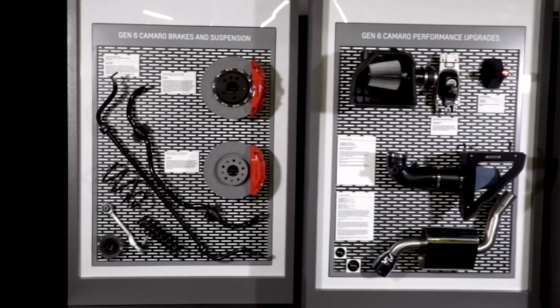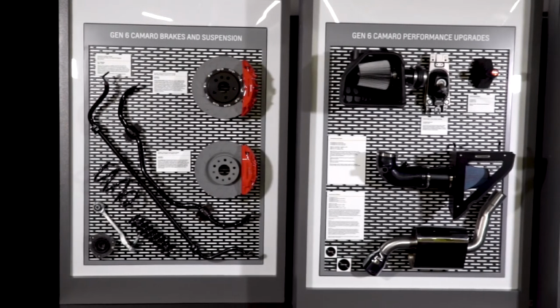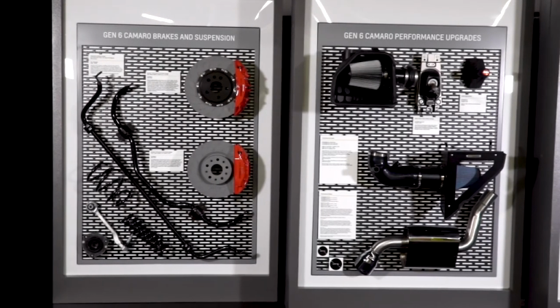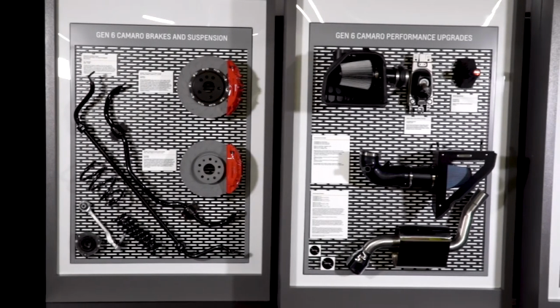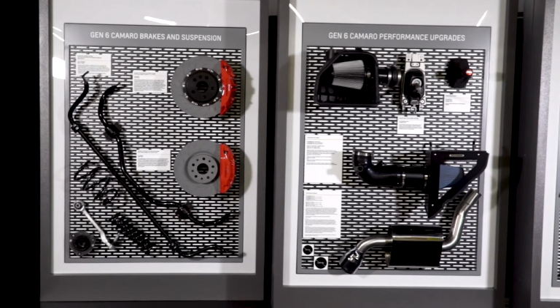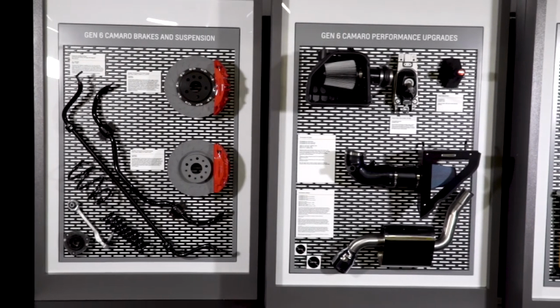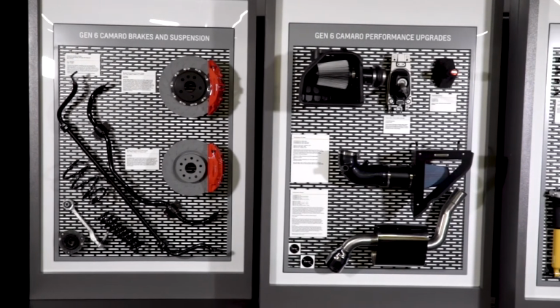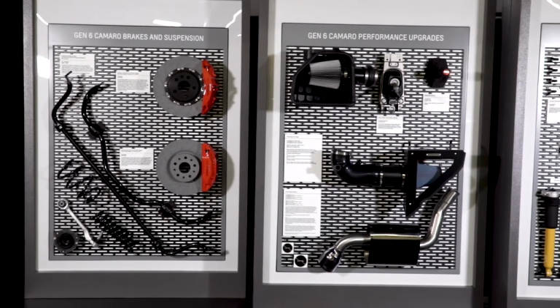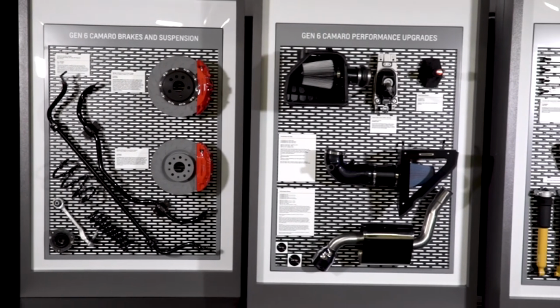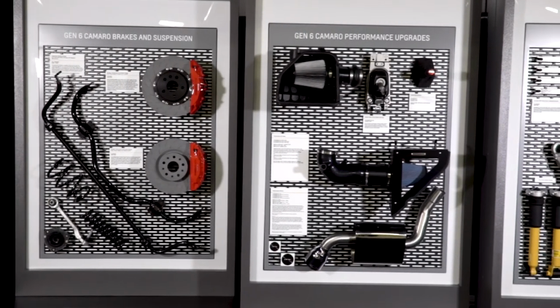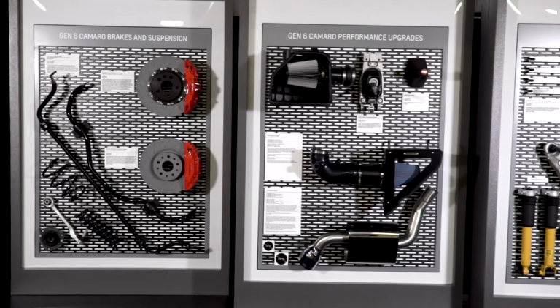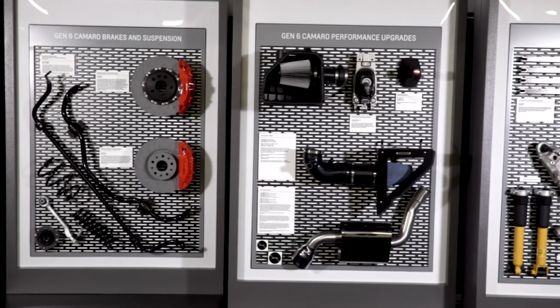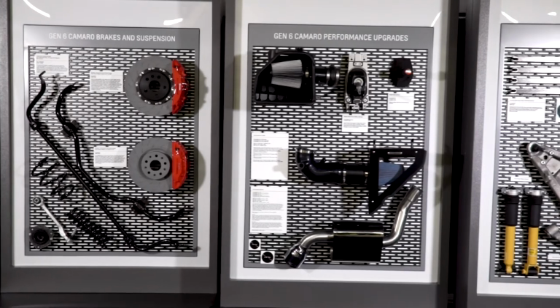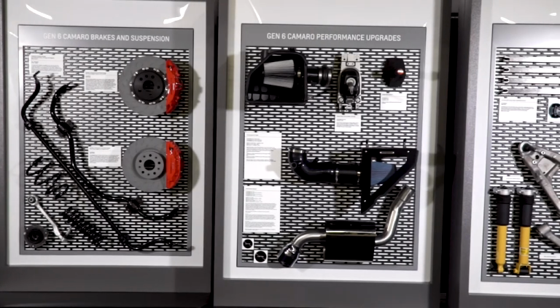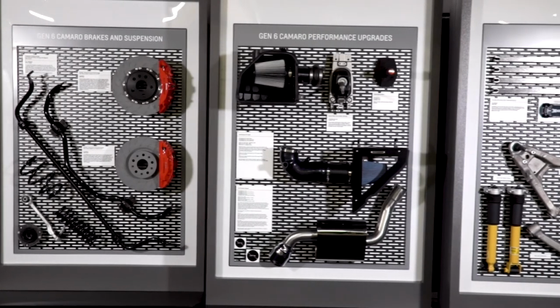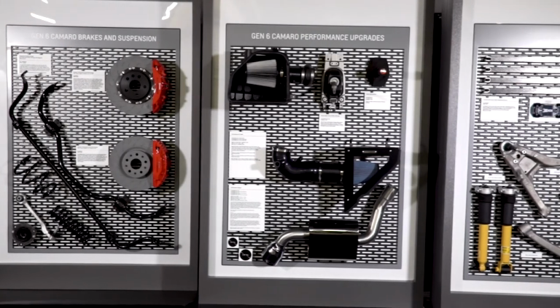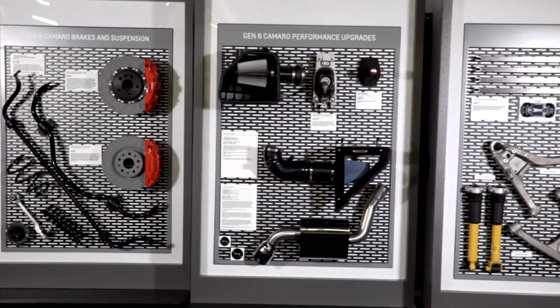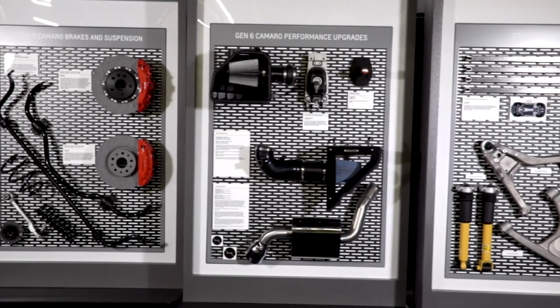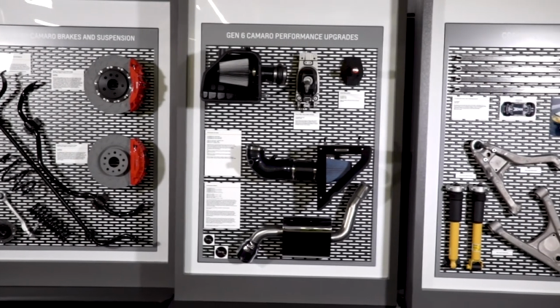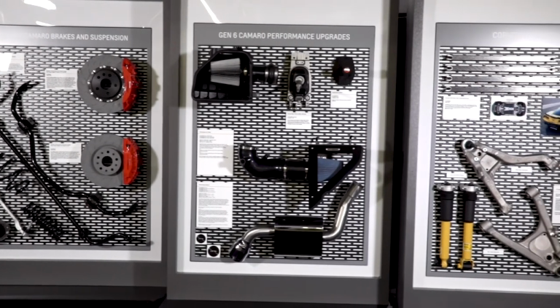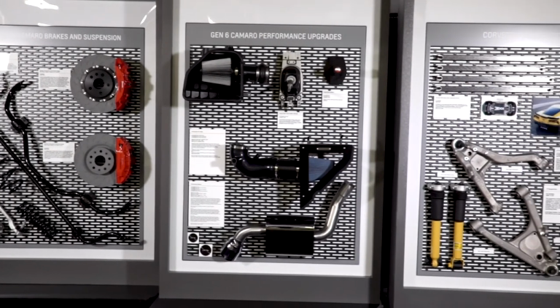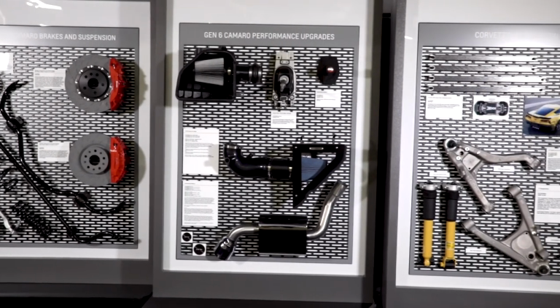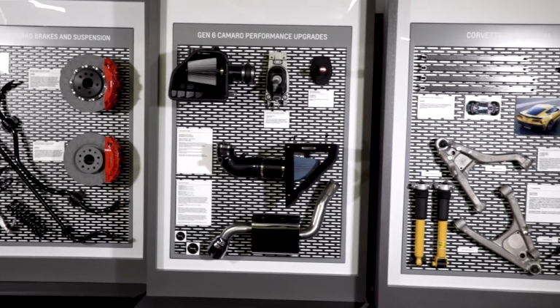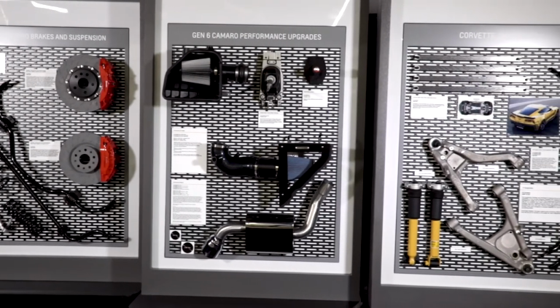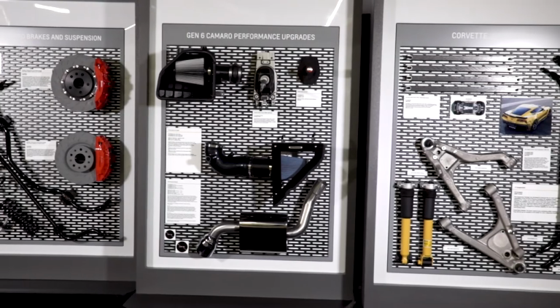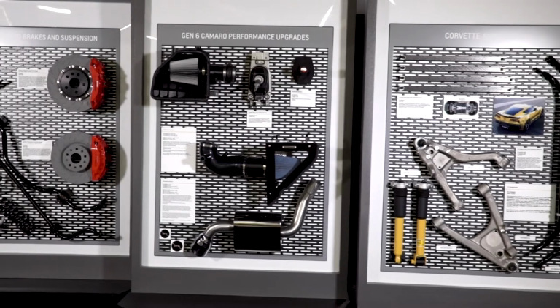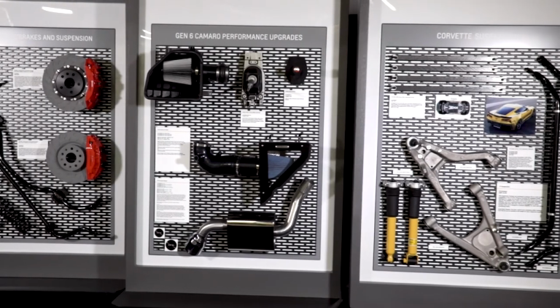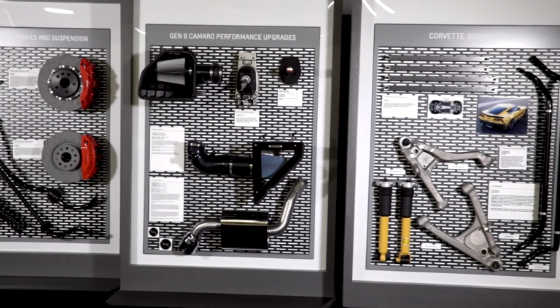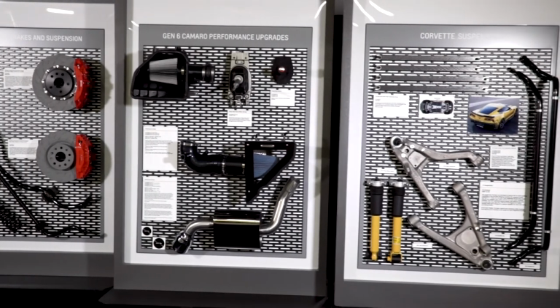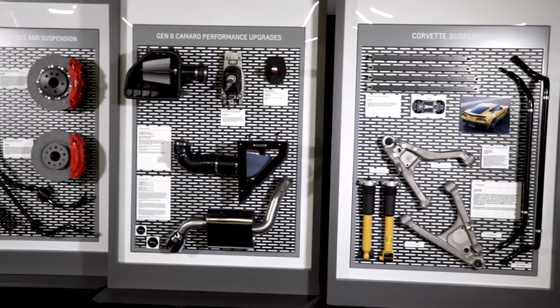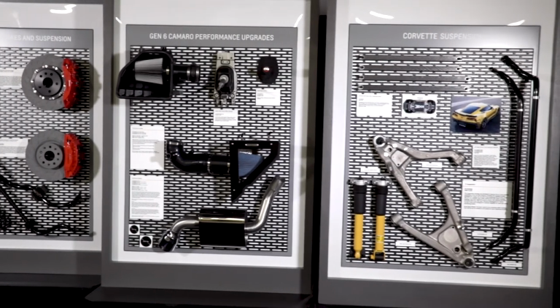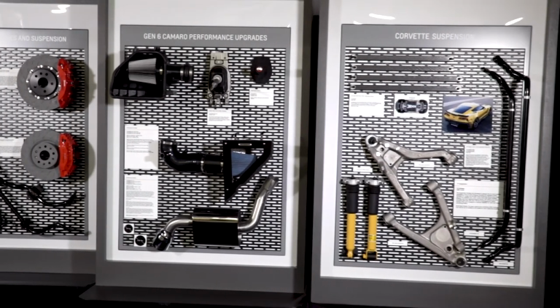Make a statement for your new Chevrolet using our factory engineered upgrades and accessories, turning that new car into your car. Available through your Chevrolet Performance dealer and other authorized retailers,